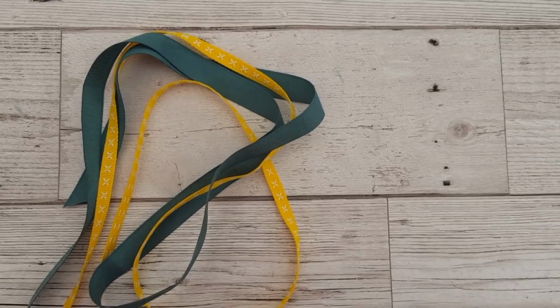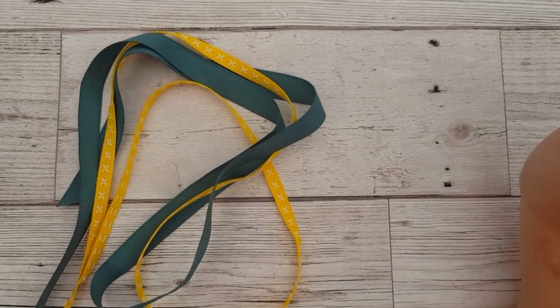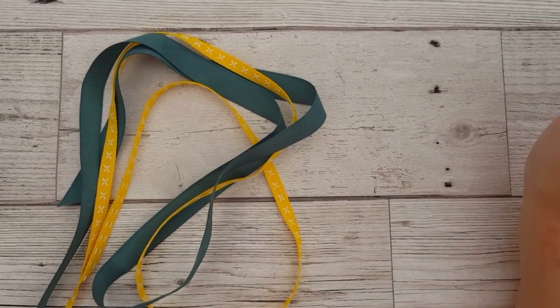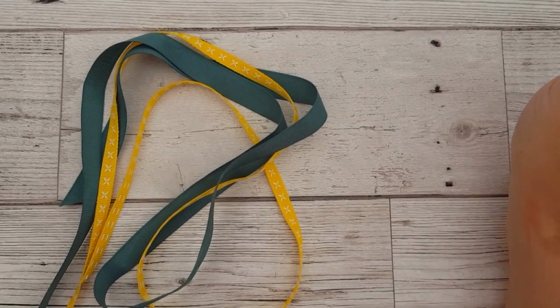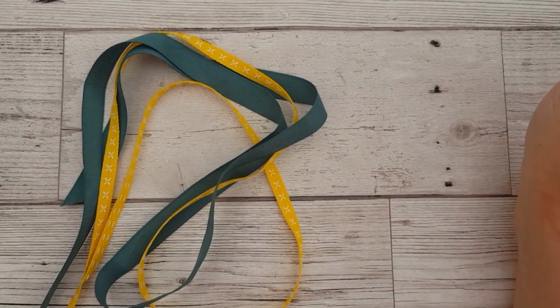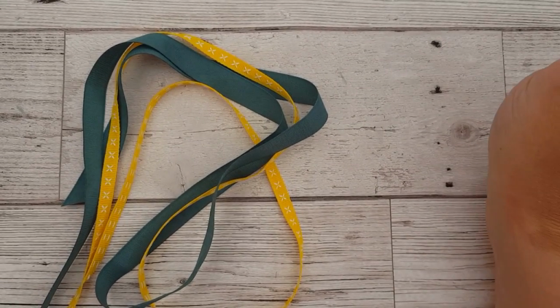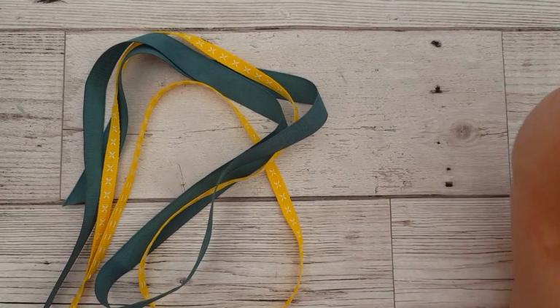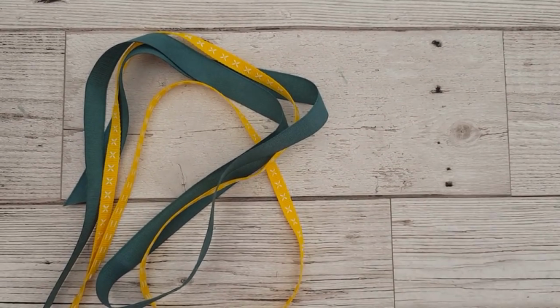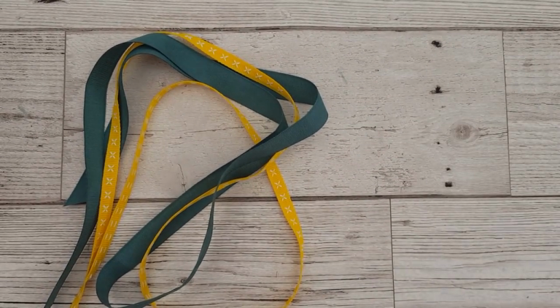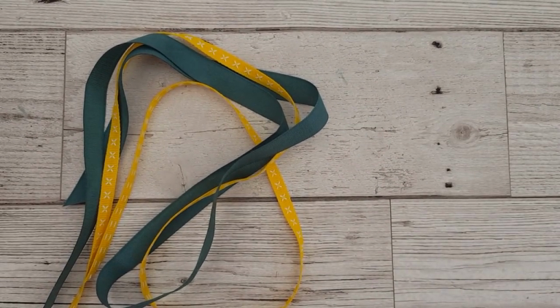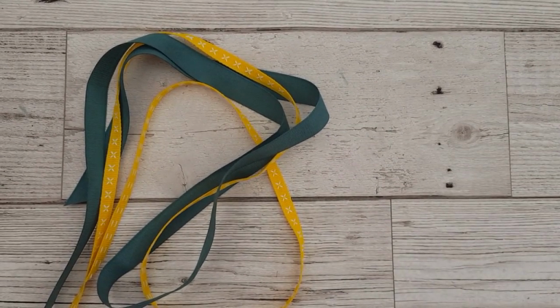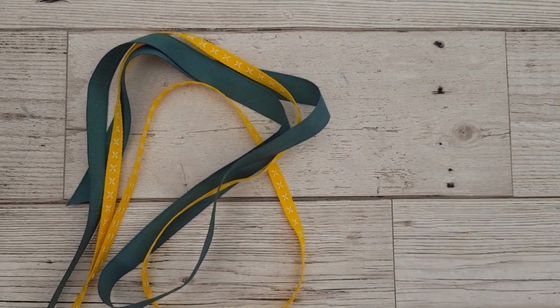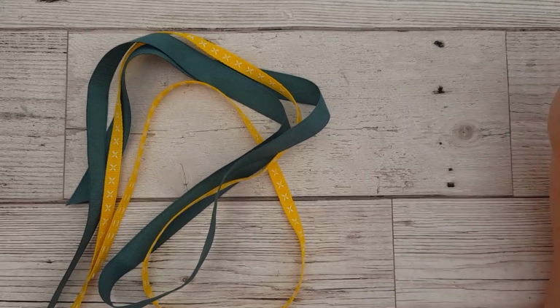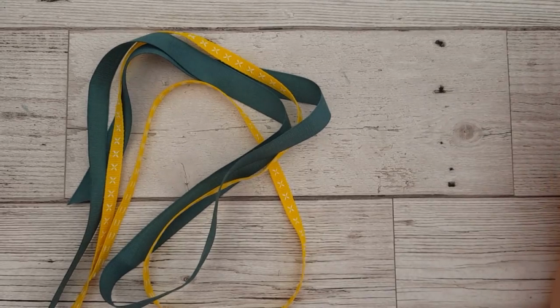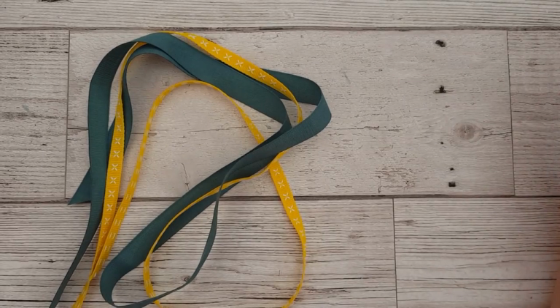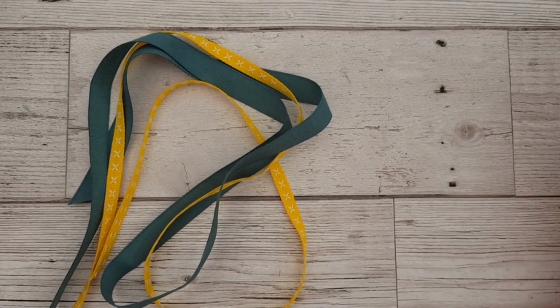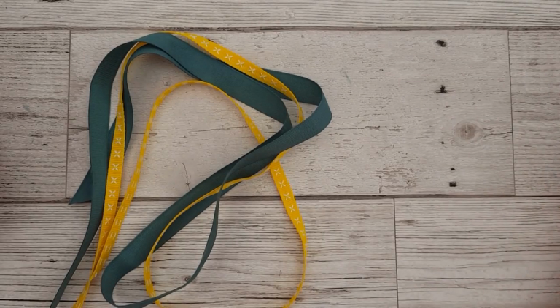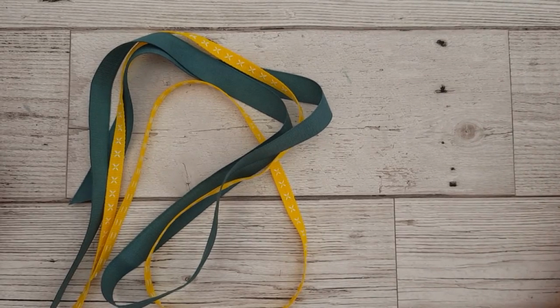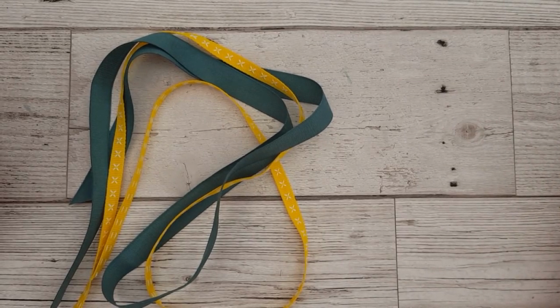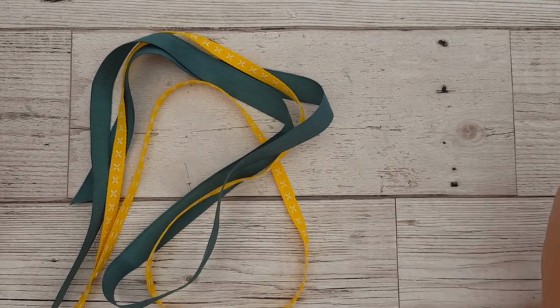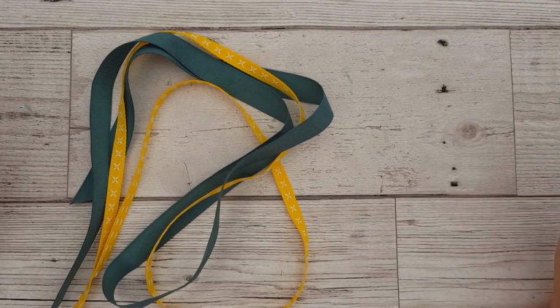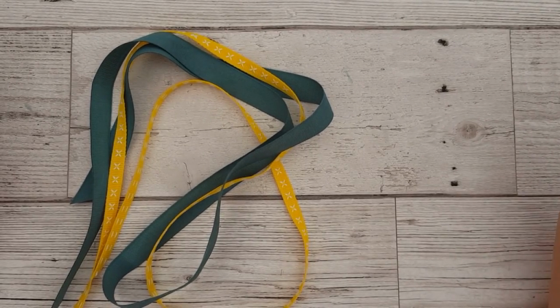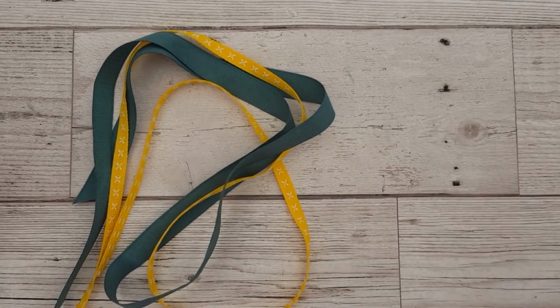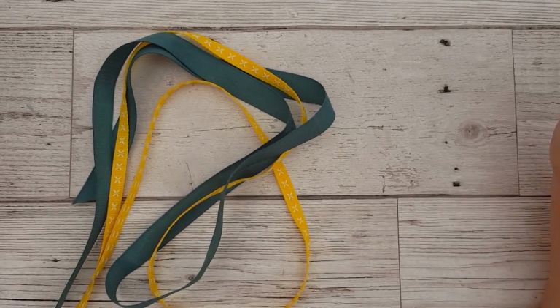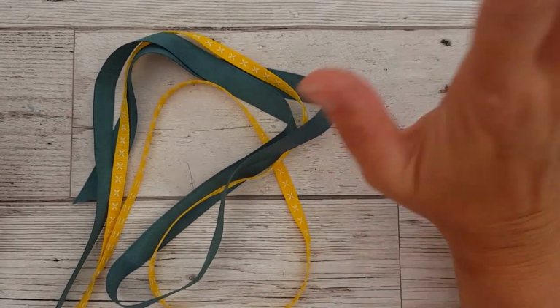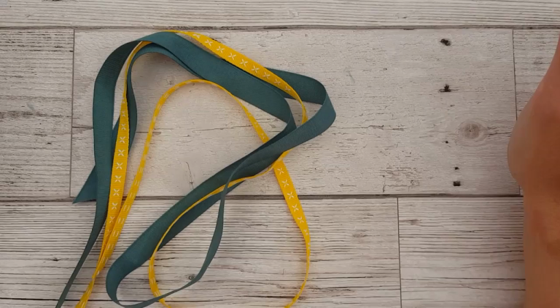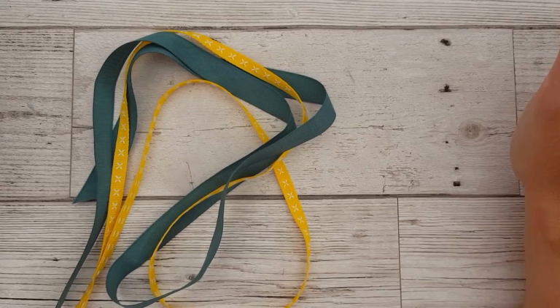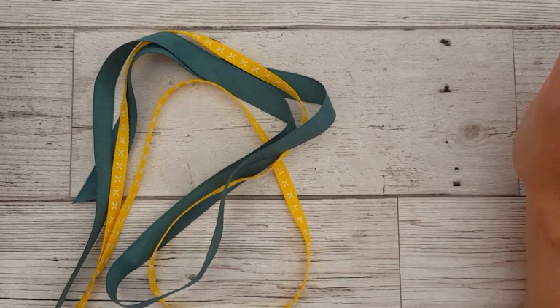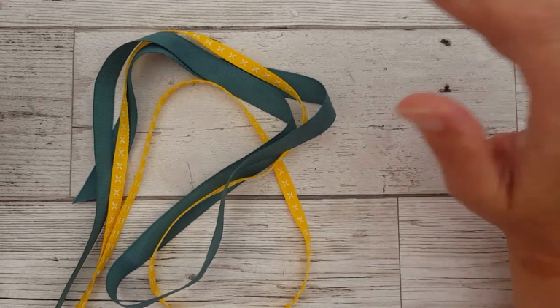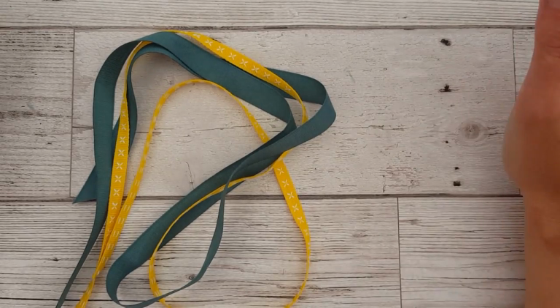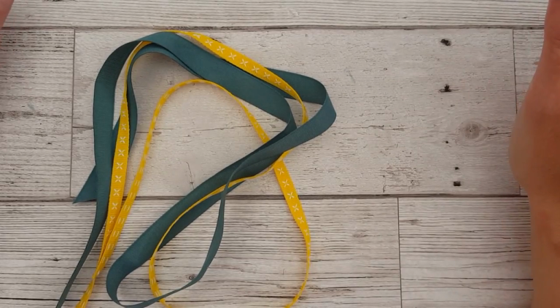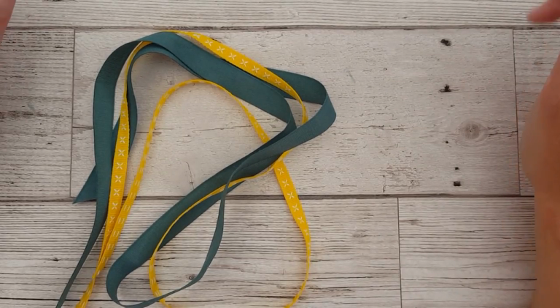Hi there everybody, it's Jacqui here from StampinJack.com and I wanted to share with you today some of how I tie bows on my cards. I know for lots of us it's very tricky and some of us just can't manage it at all, and it's taken me a long time to figure it out.